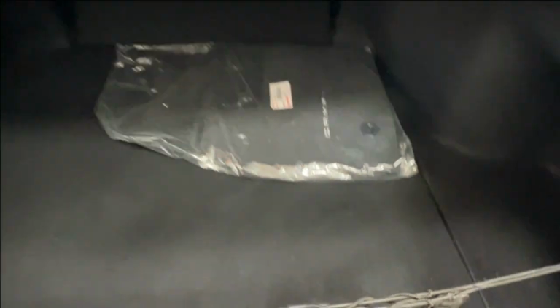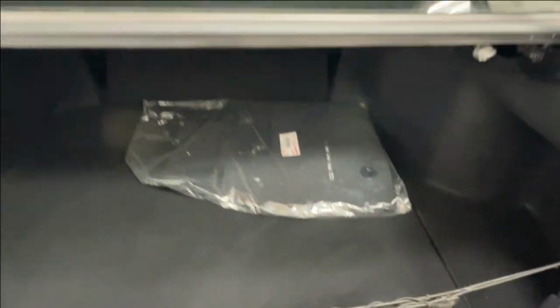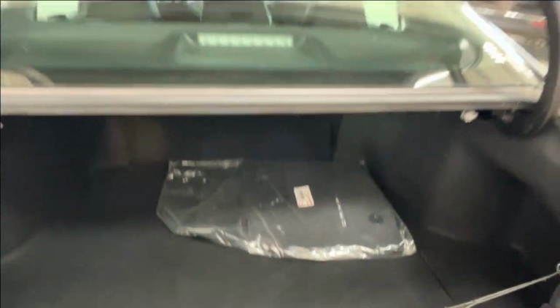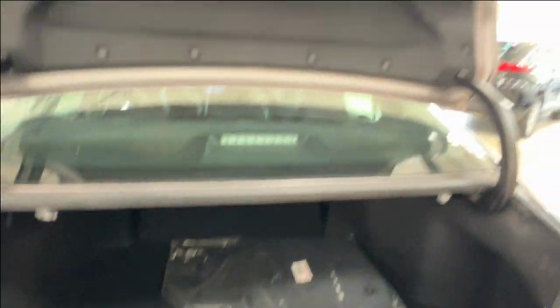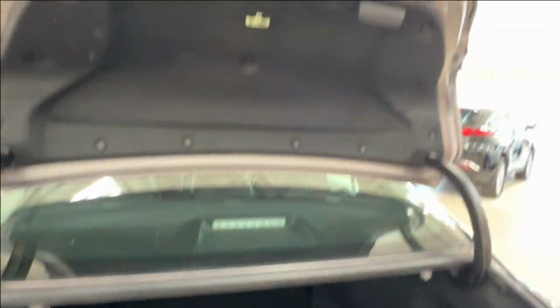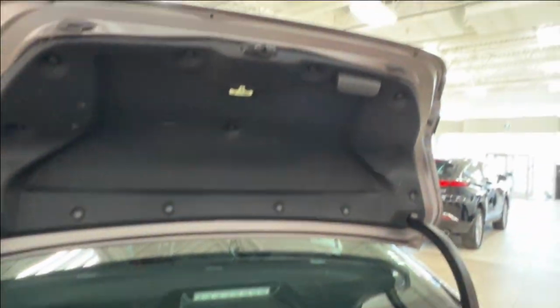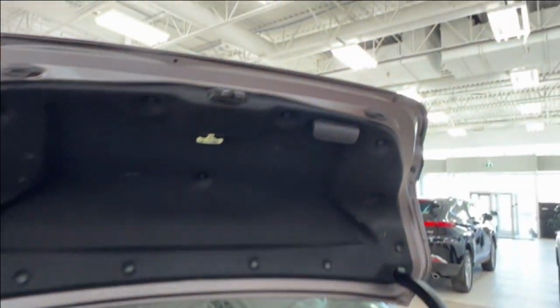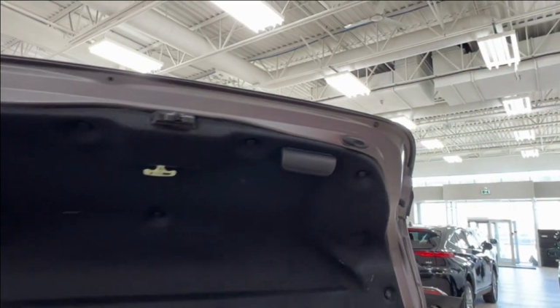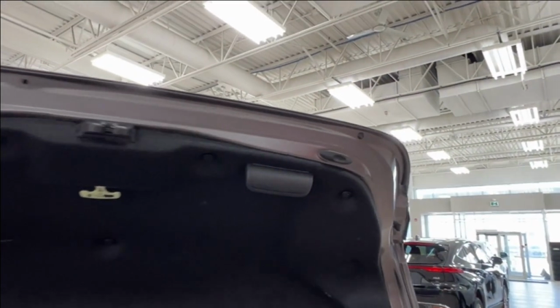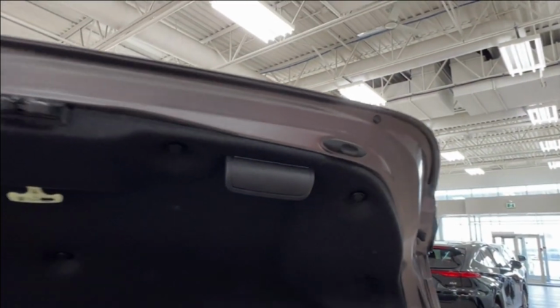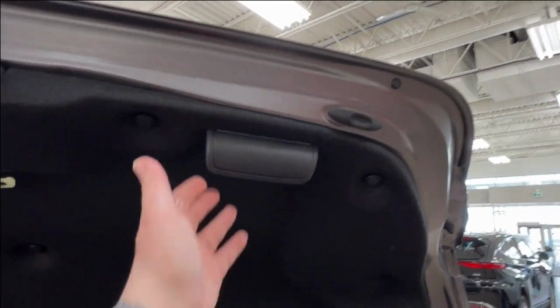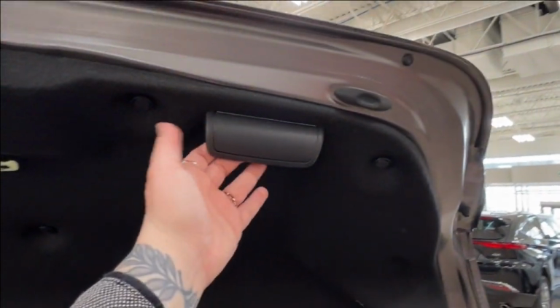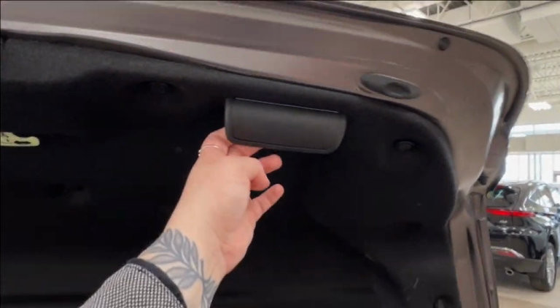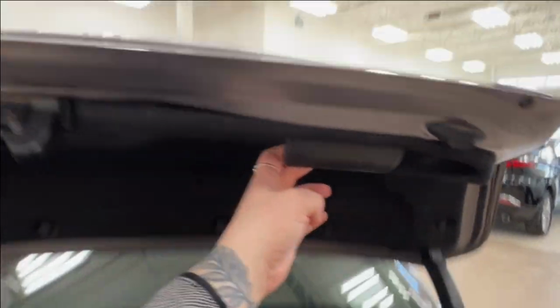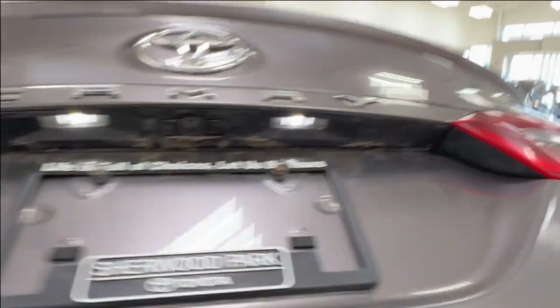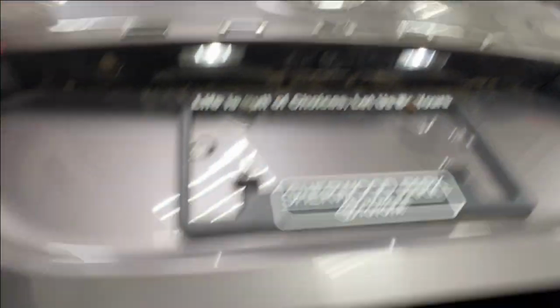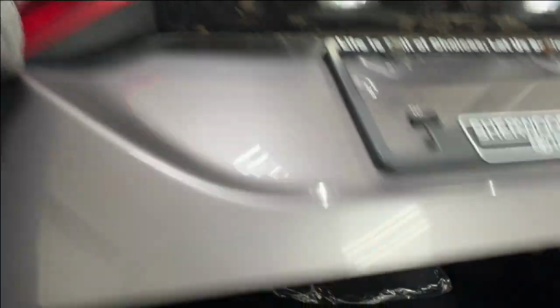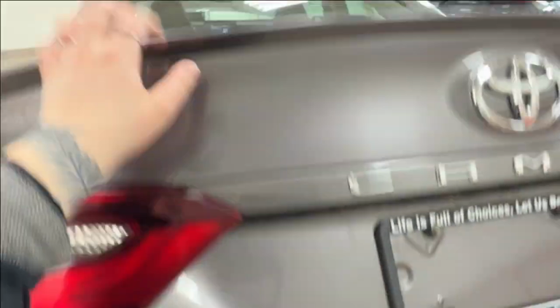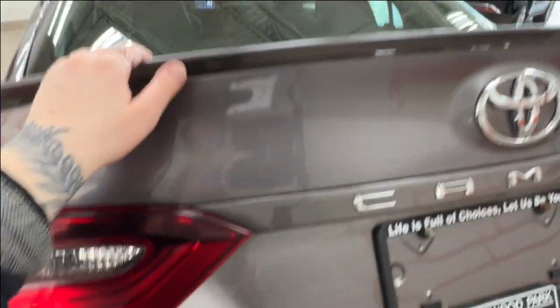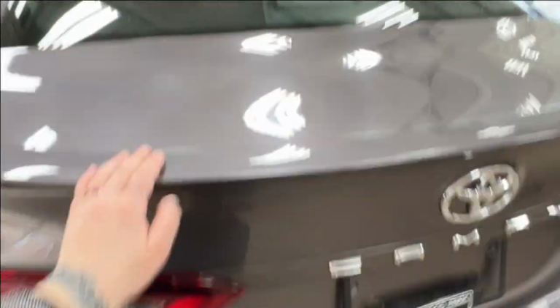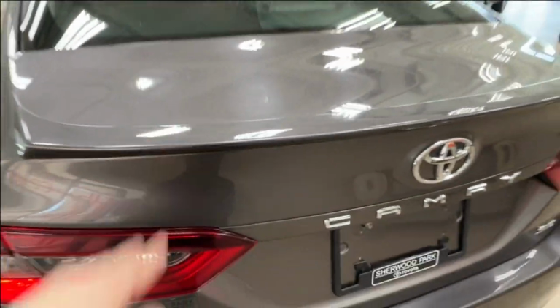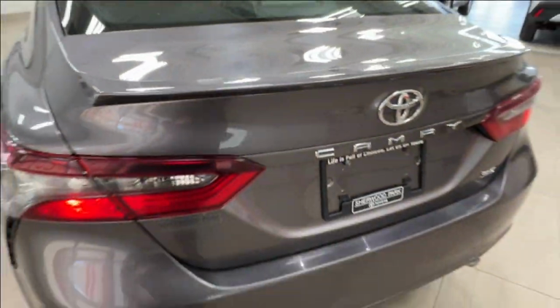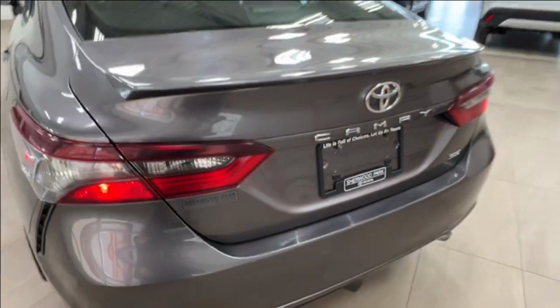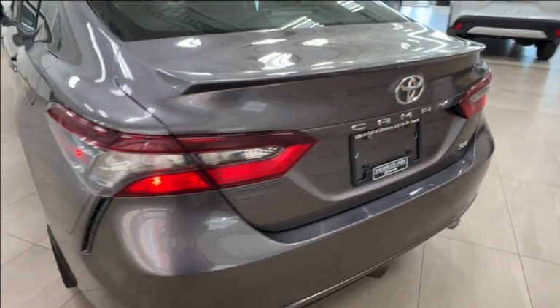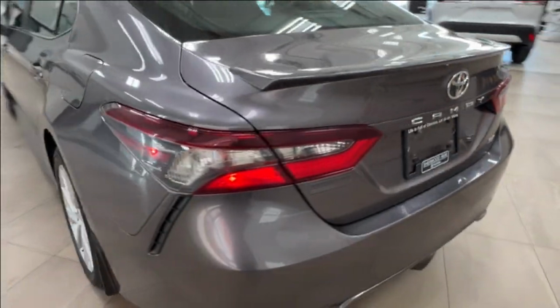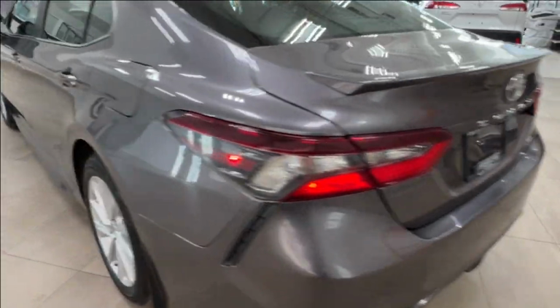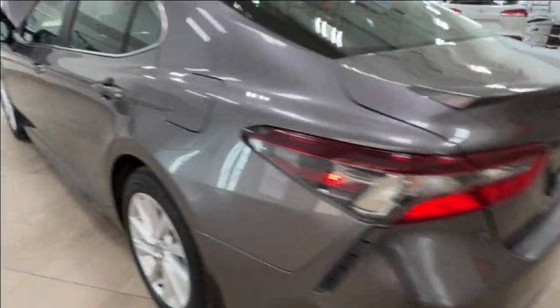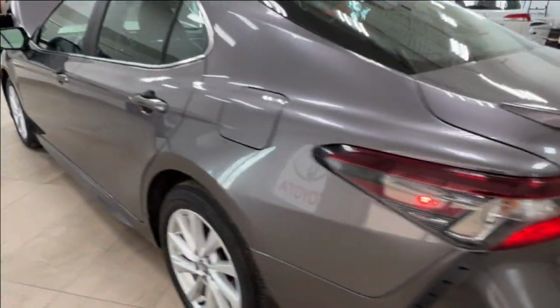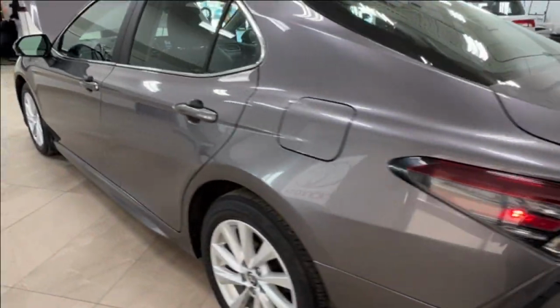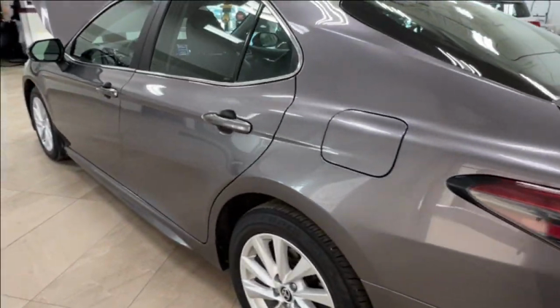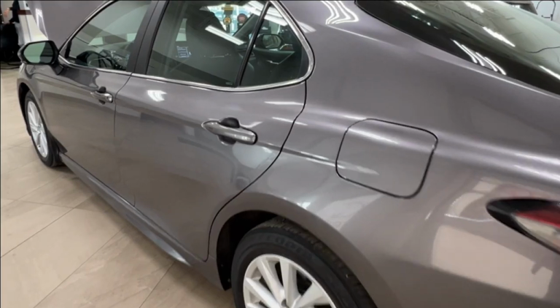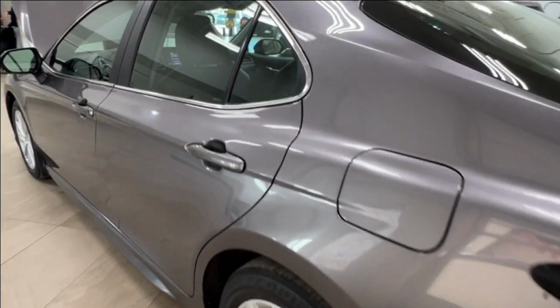To close the trunk, reach up to the handle on the top right hand side and pull it down to its starting position. Next, let's take a look at the inside.